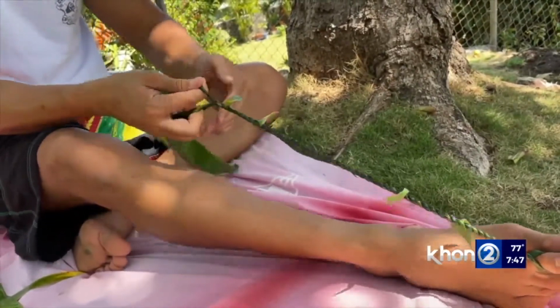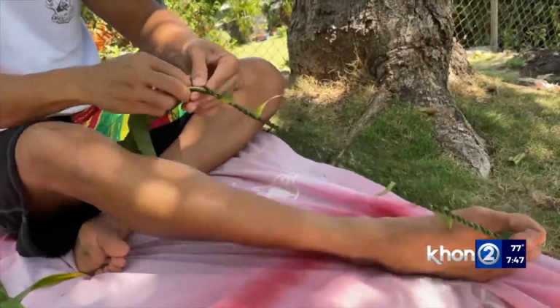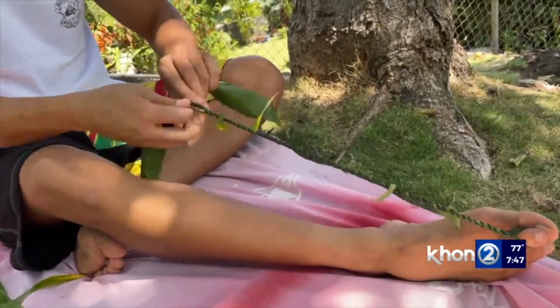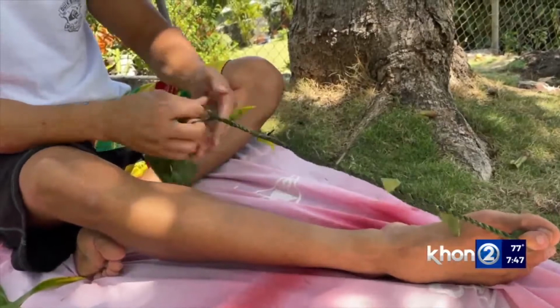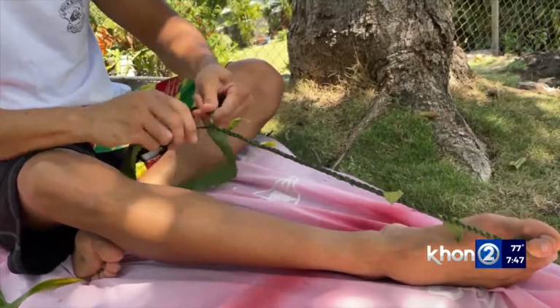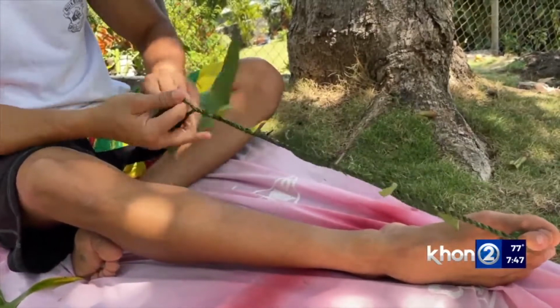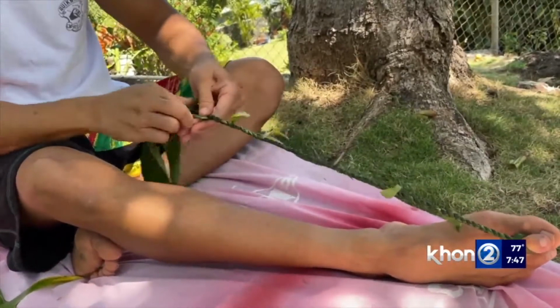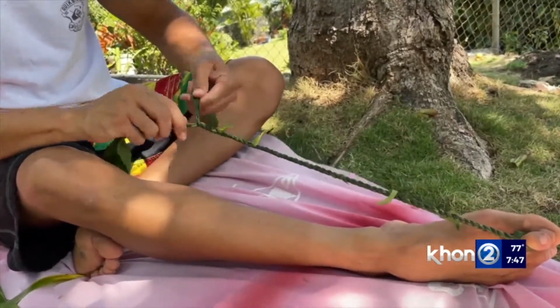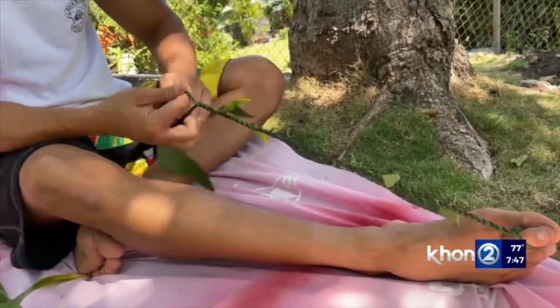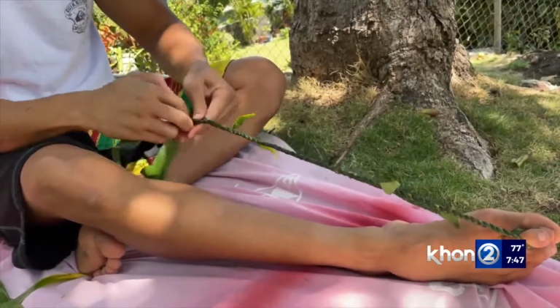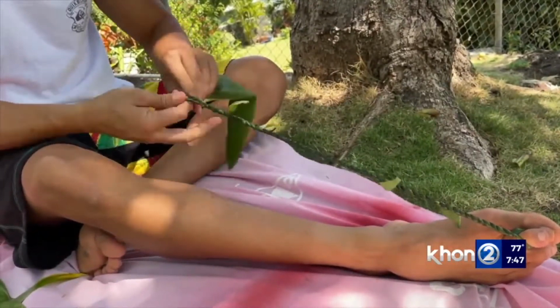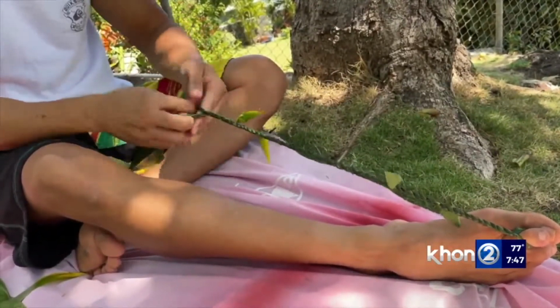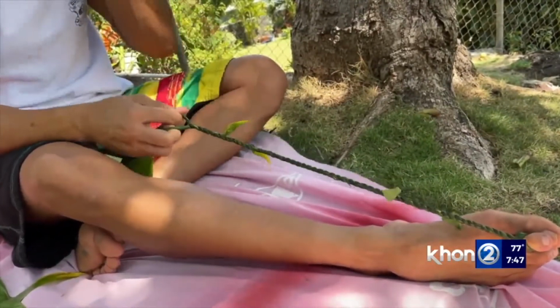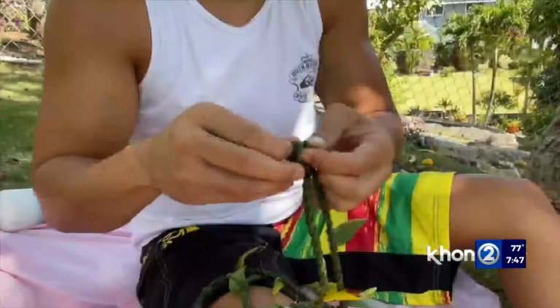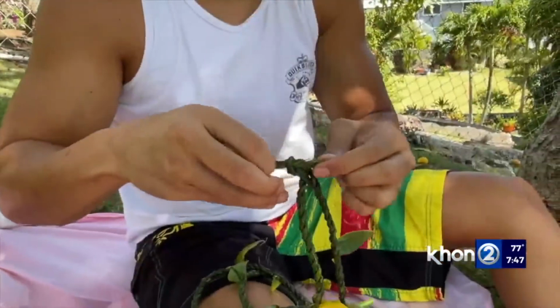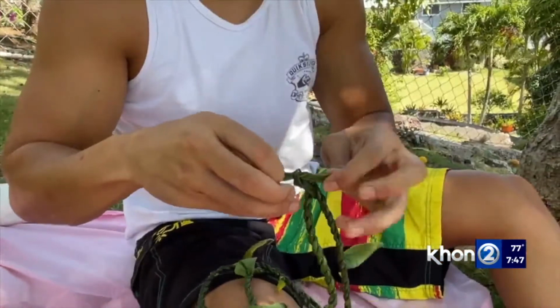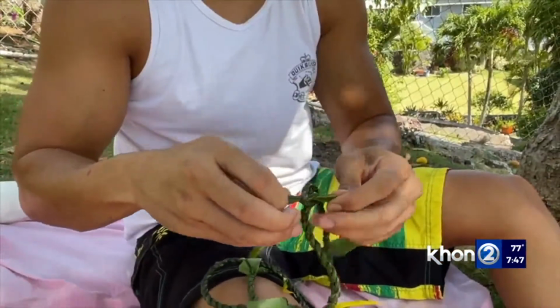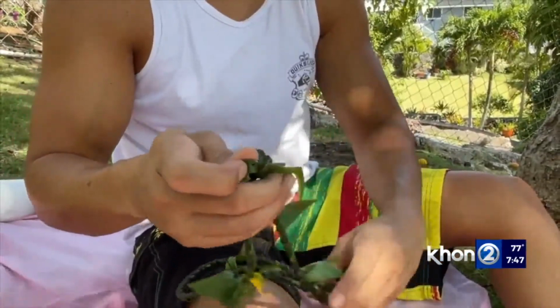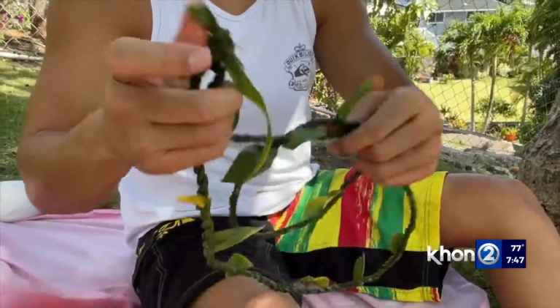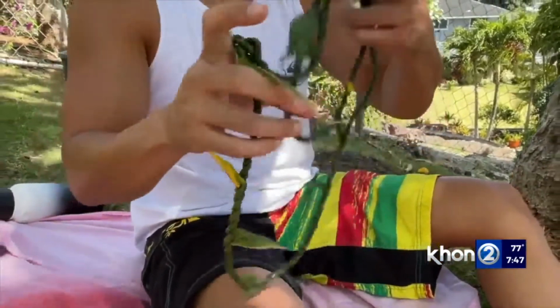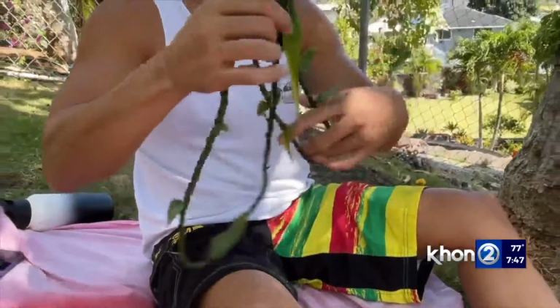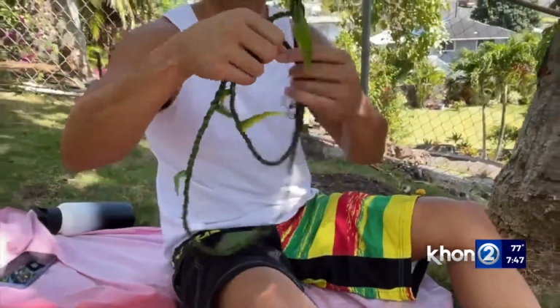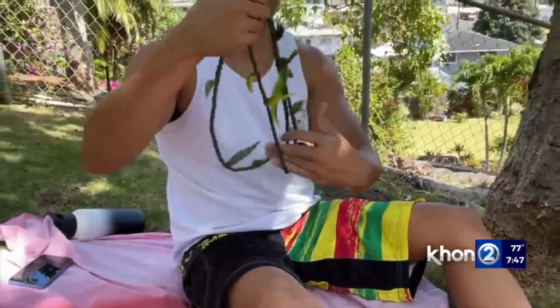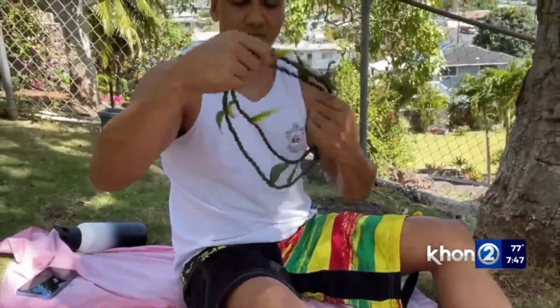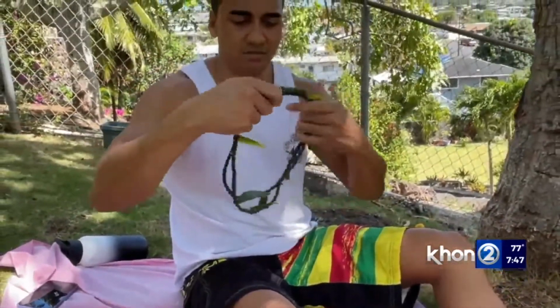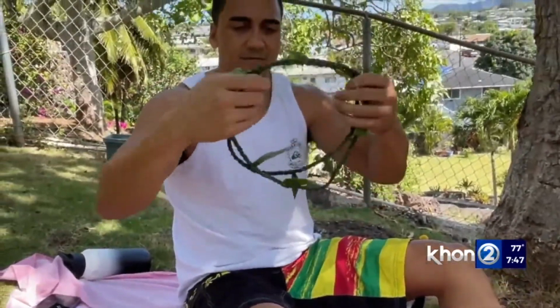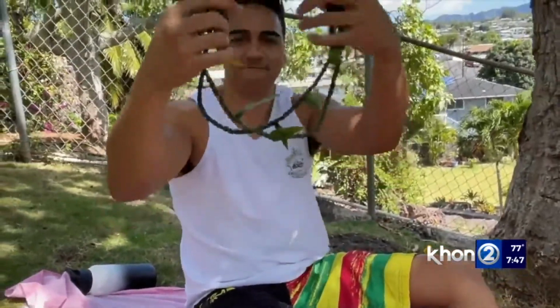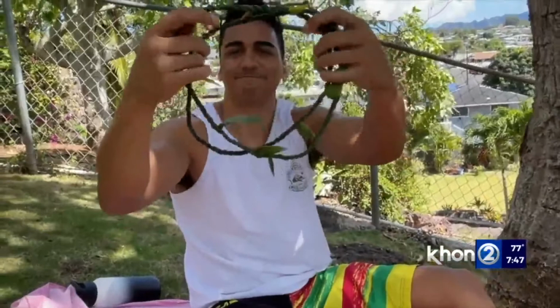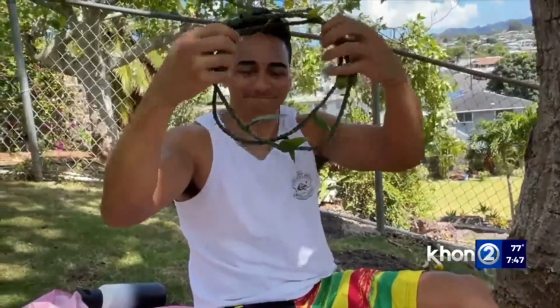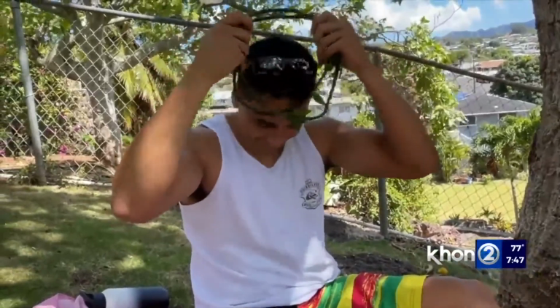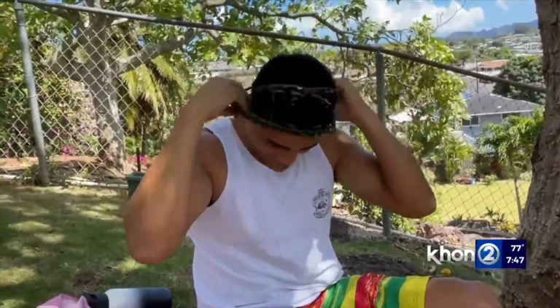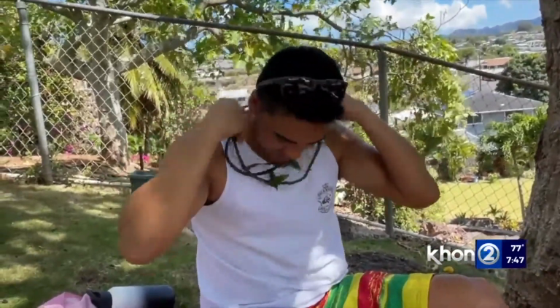The tighter you keep your lei as you make it, the easier it will be to add on. When you've reached your desired length, tie both ends together and you have yourself a Hilo-style lei free of charge.